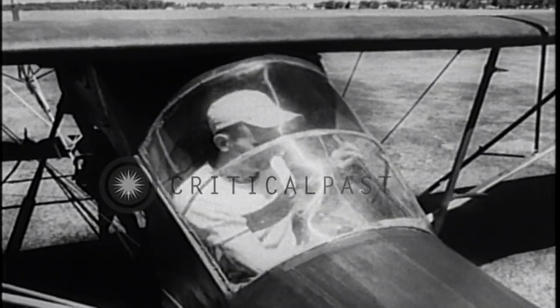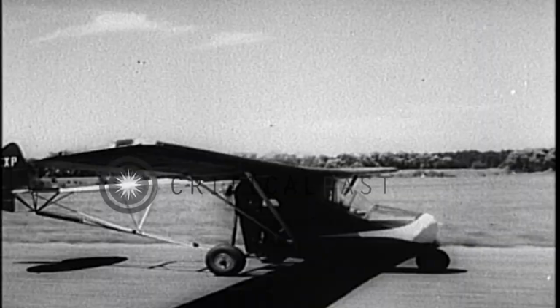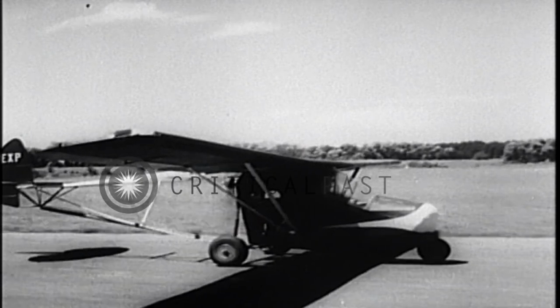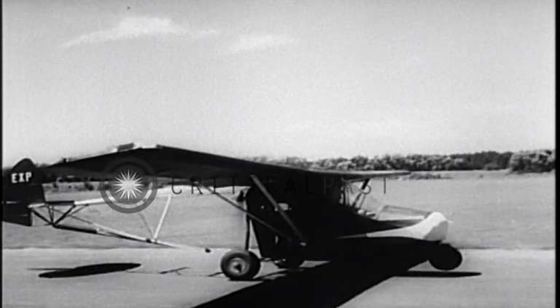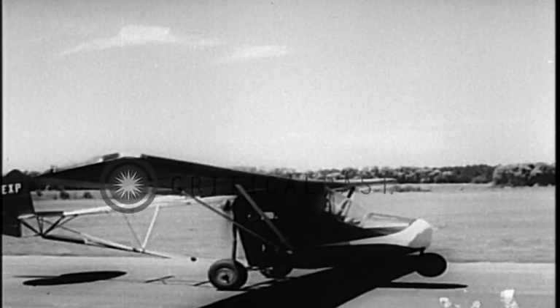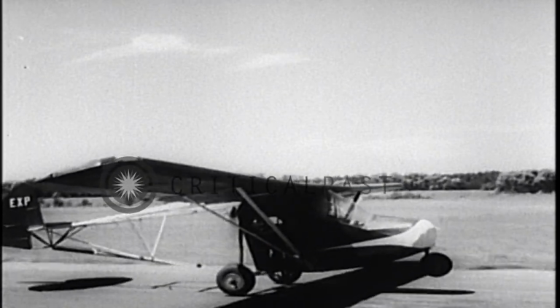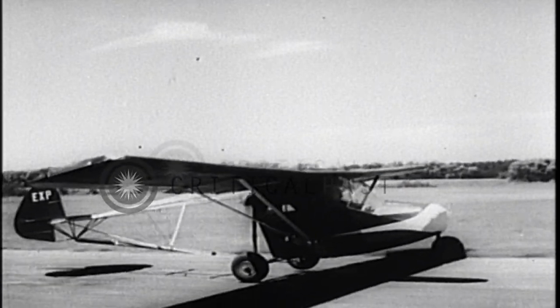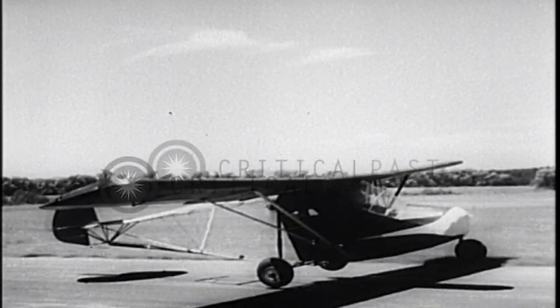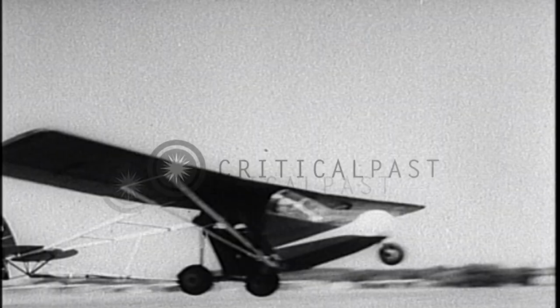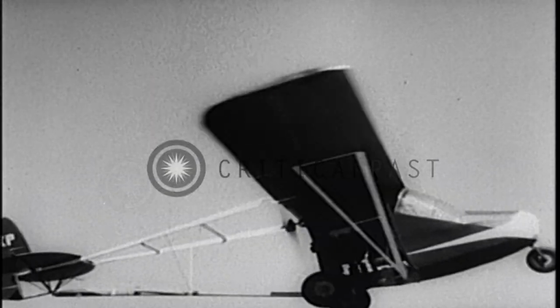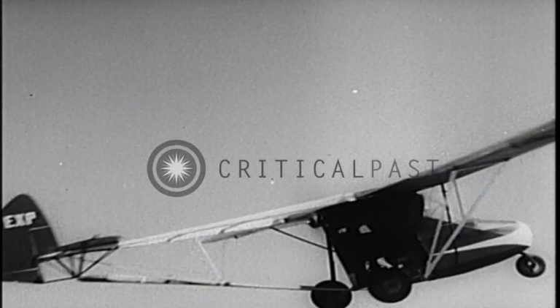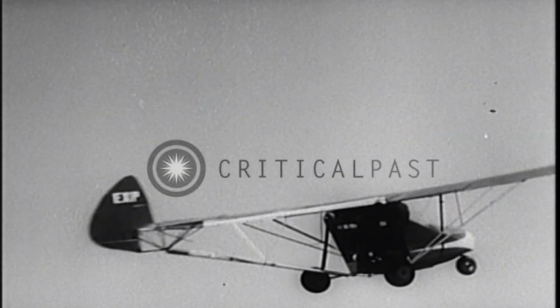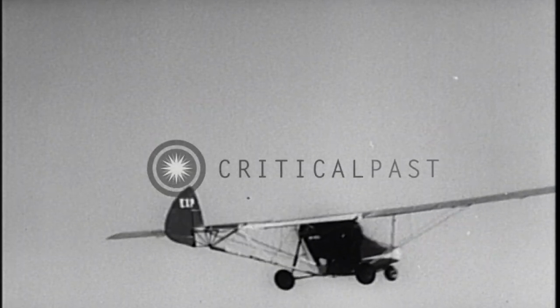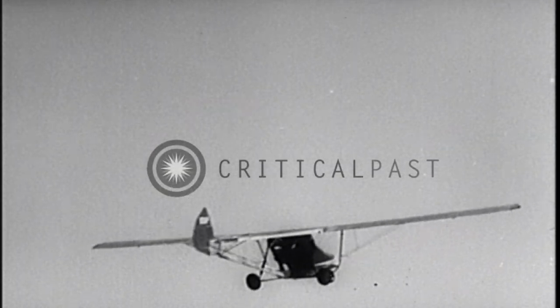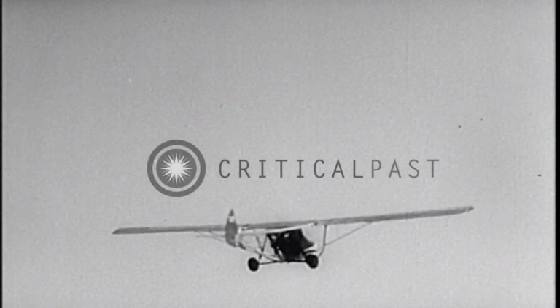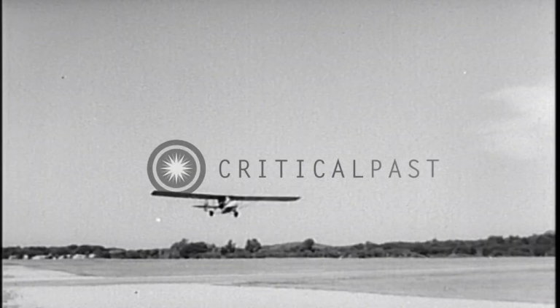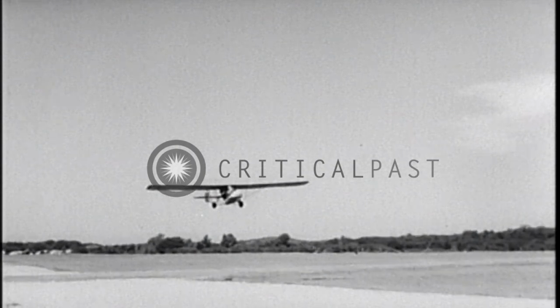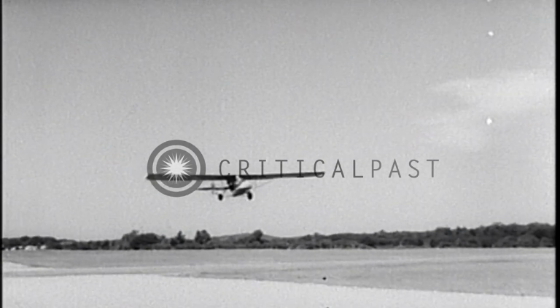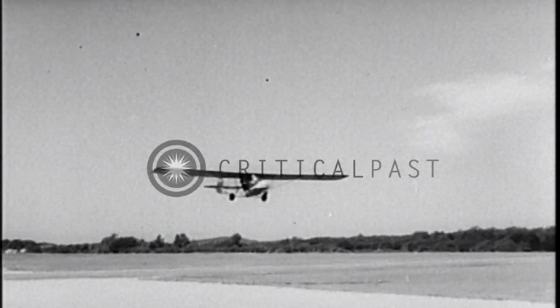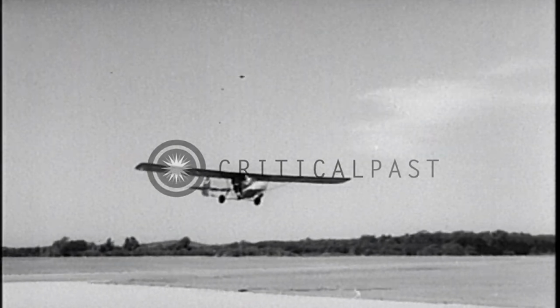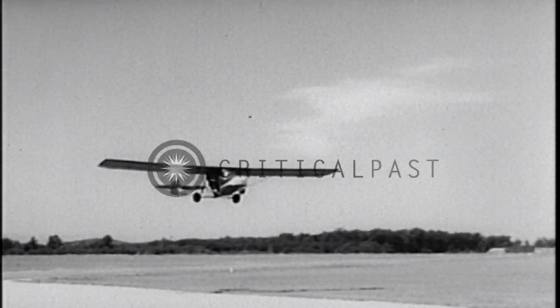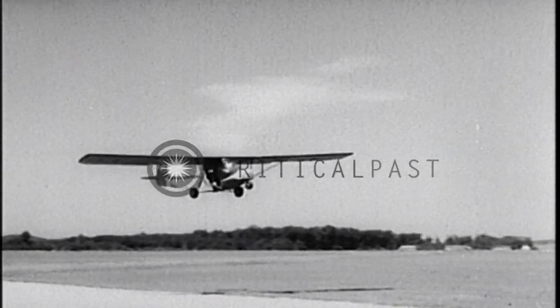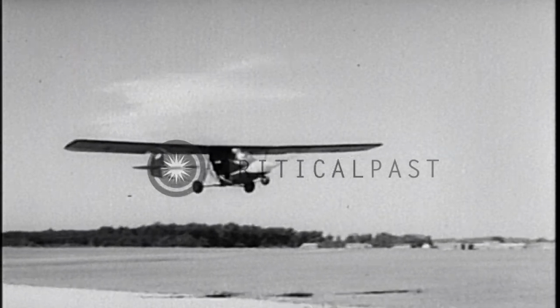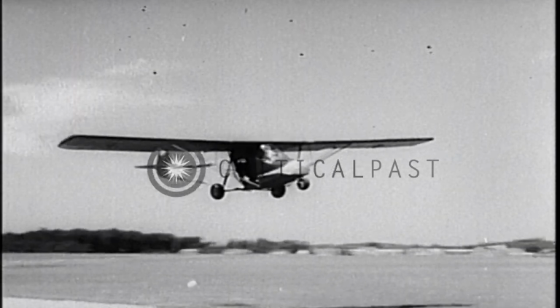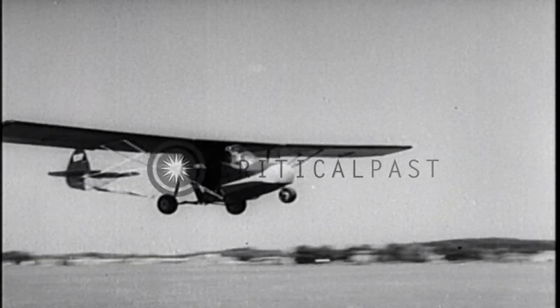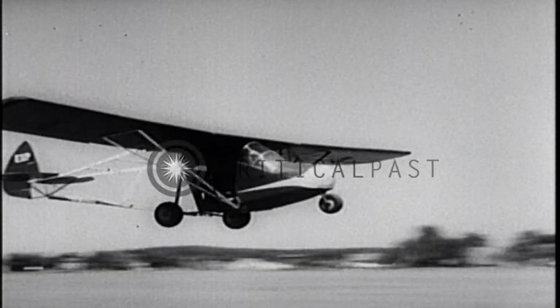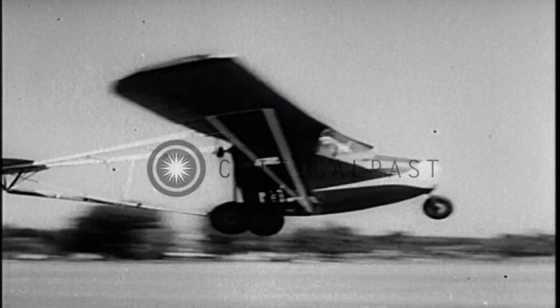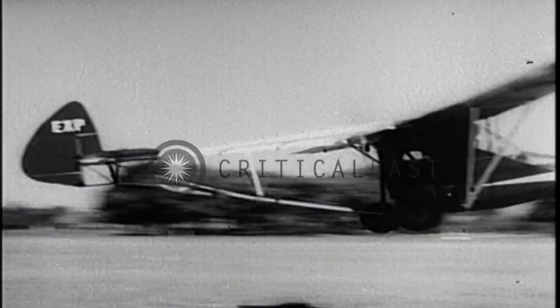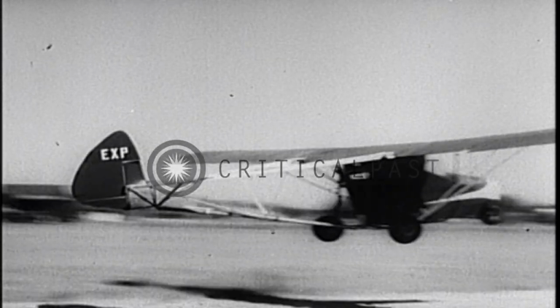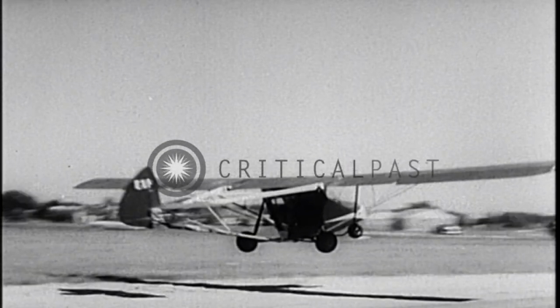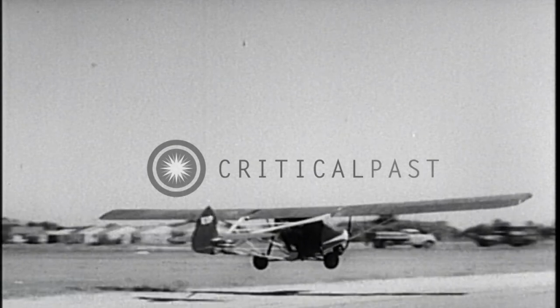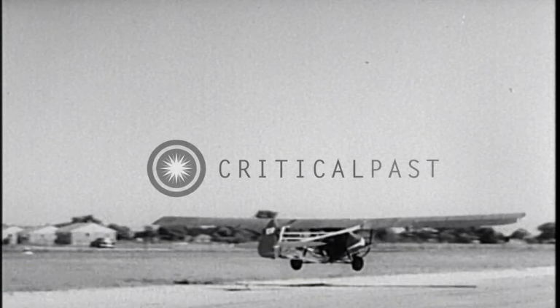With a 40-horsepower motor, it takes to the air. Not bad for a $300 job. No bumper-to-bumper traffic for him.